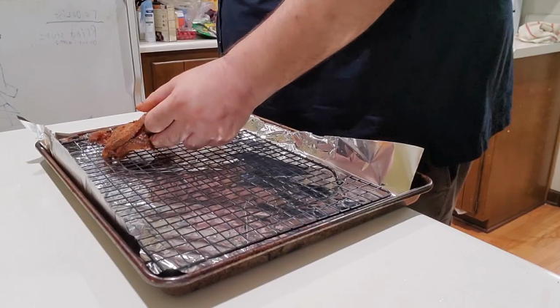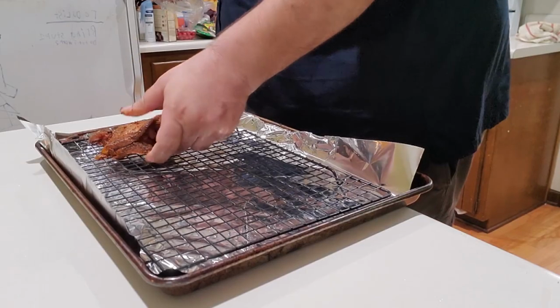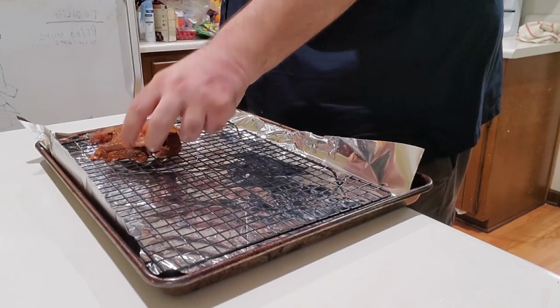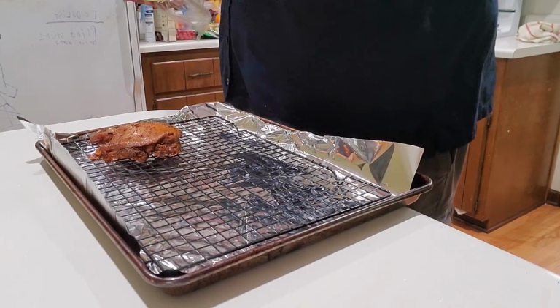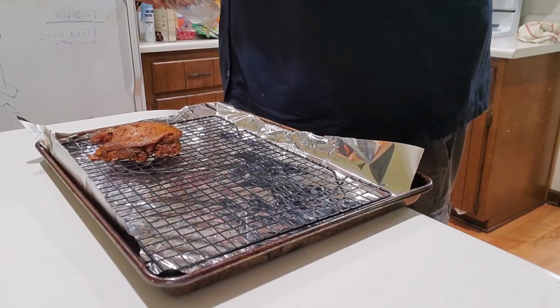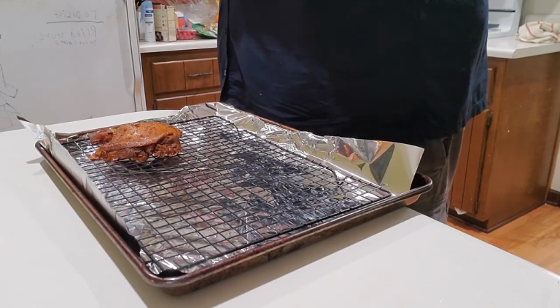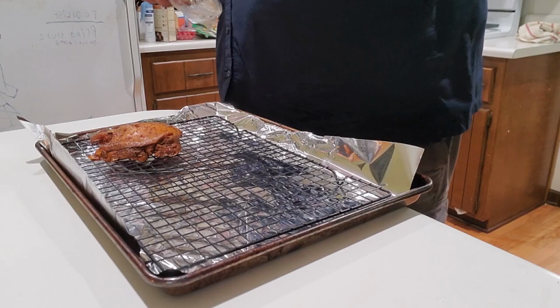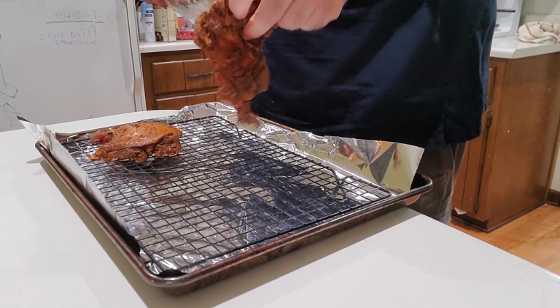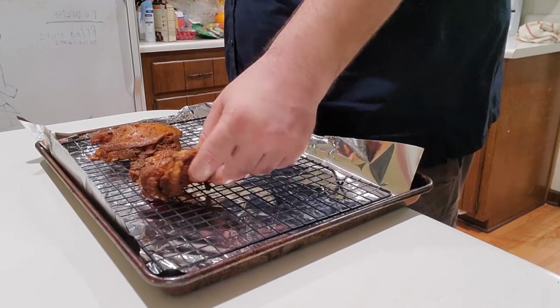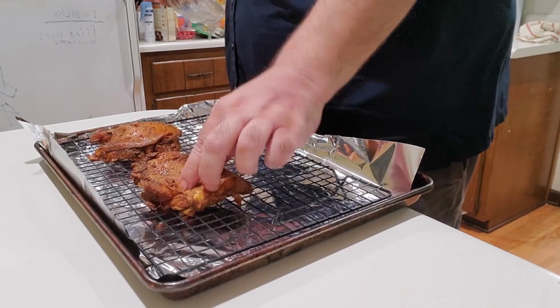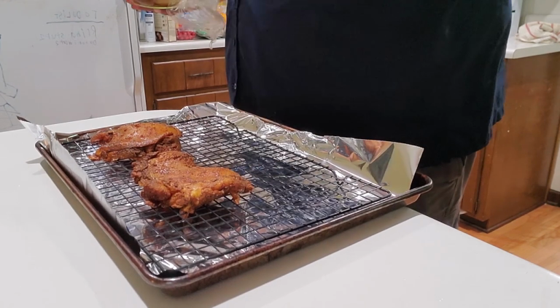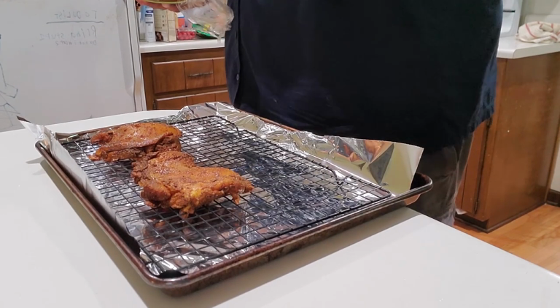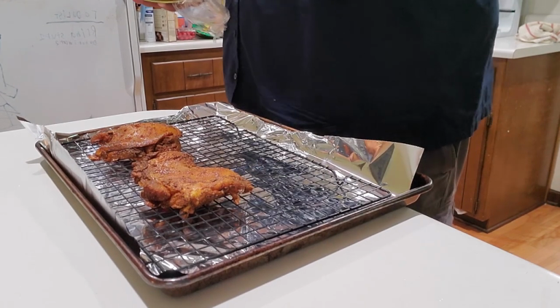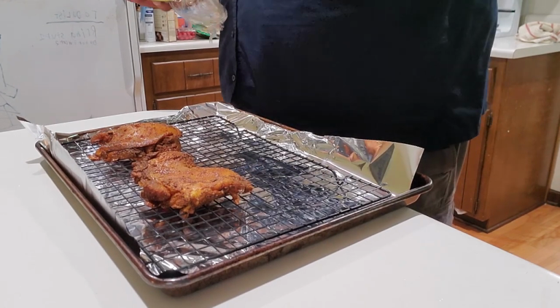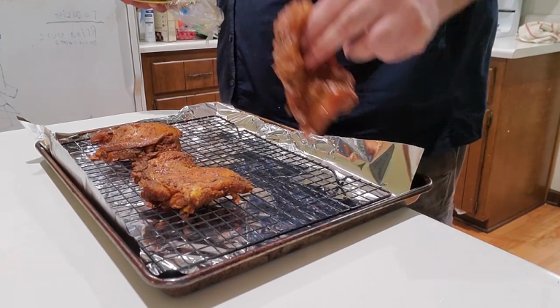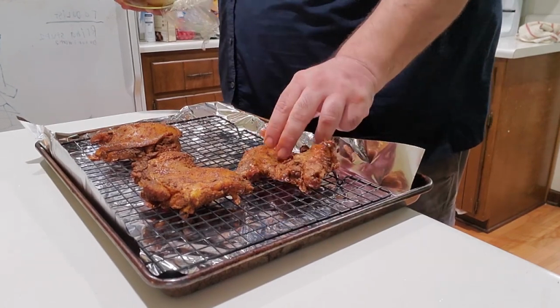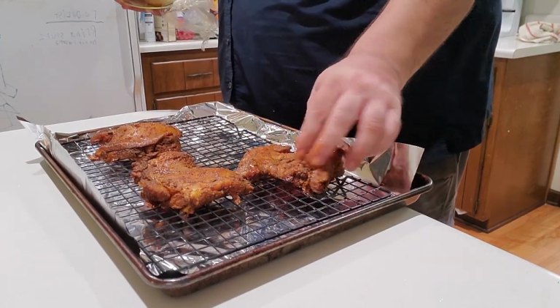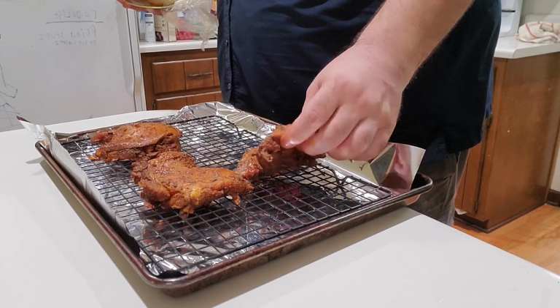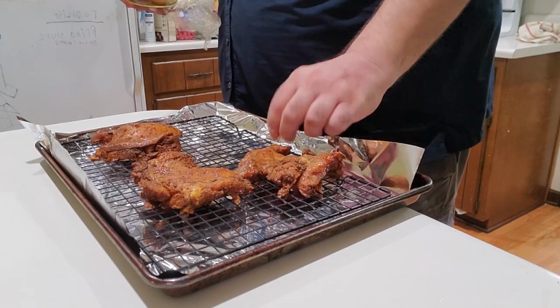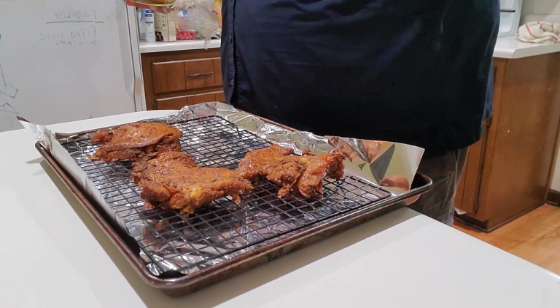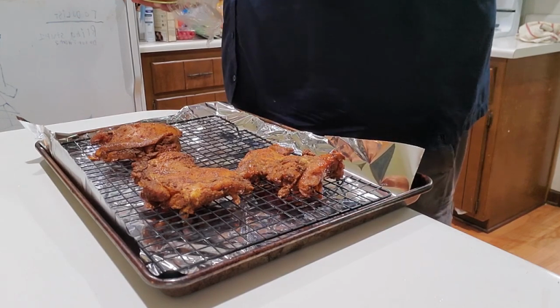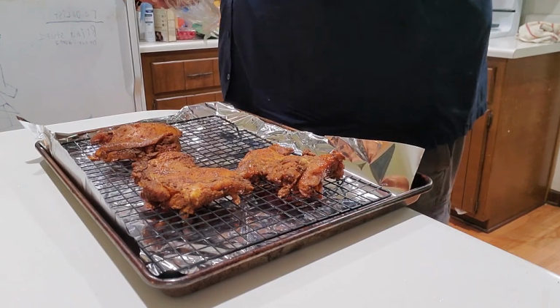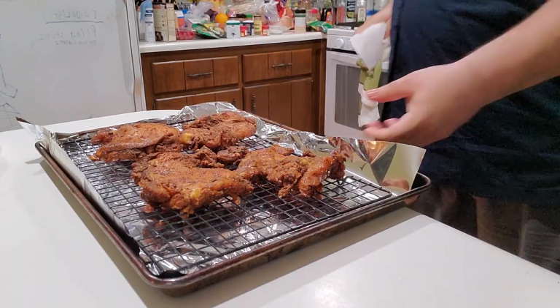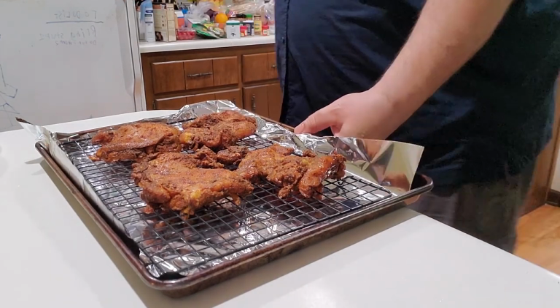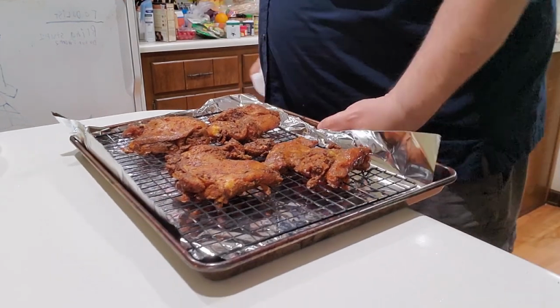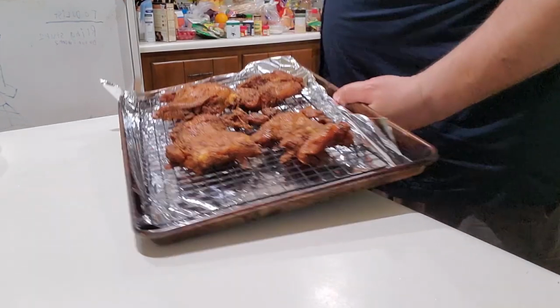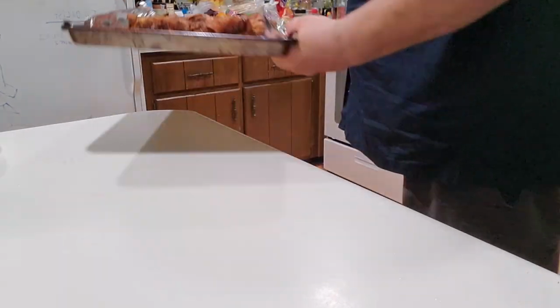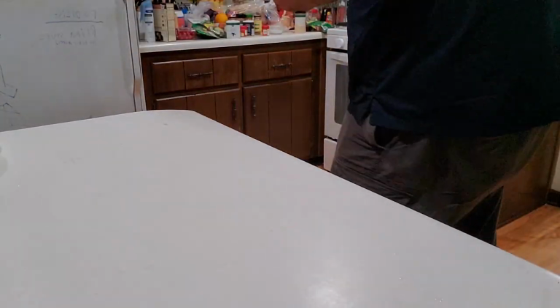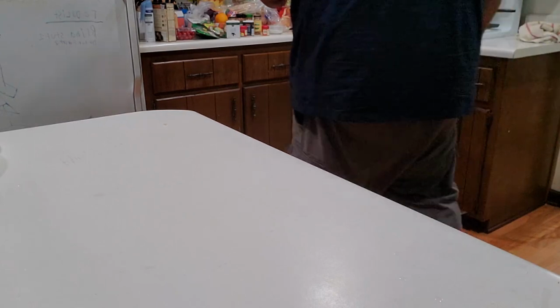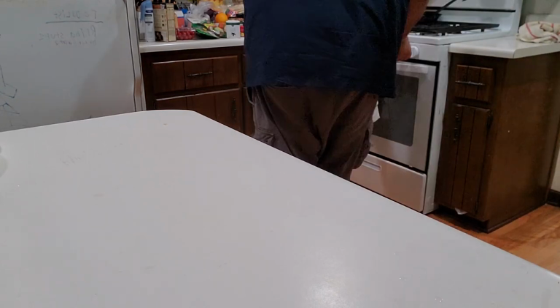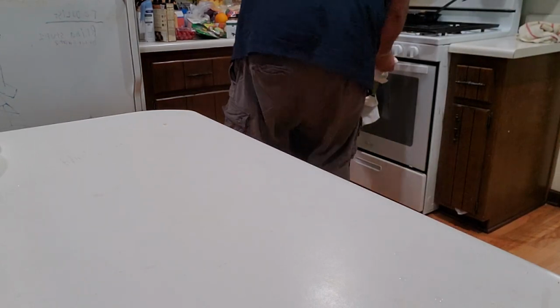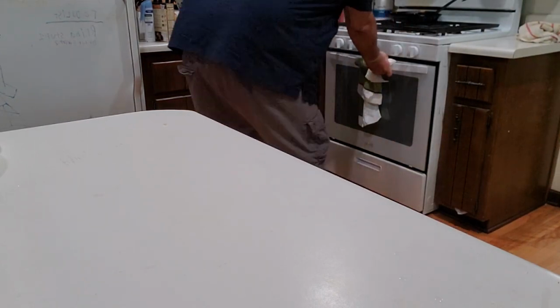The next day, about a half hour before I'm ready to eat, on a pan with a wire rack, I'm going to put my chicken thighs. A quick tip: if you put tin foil underneath, it will make cleaning the pan way easier. Now I'm going to put it in the oven — preheat it at 500 degrees for about 20 minutes.